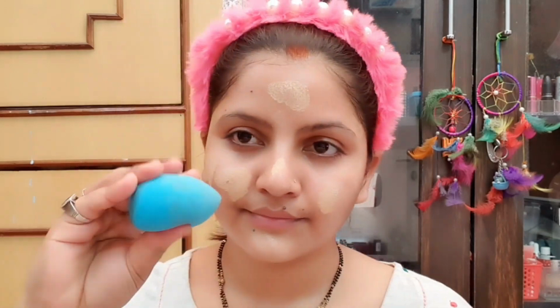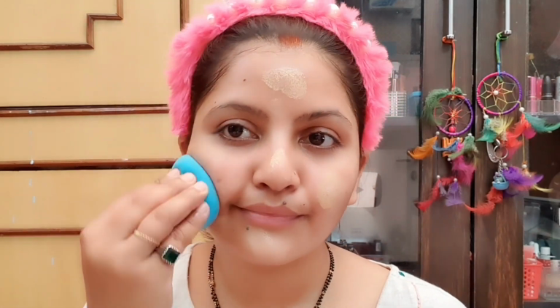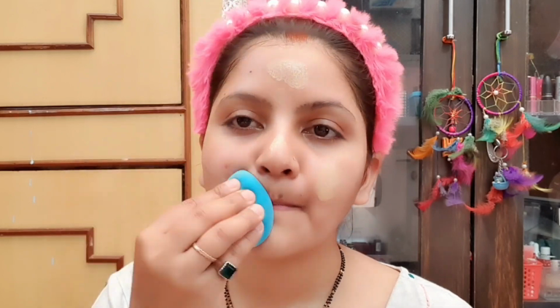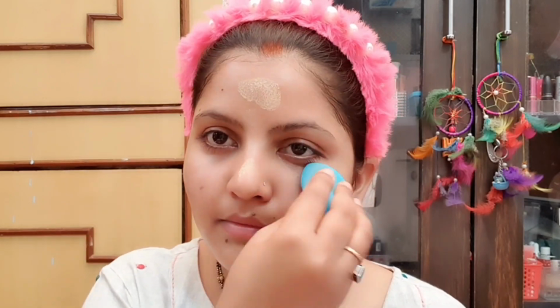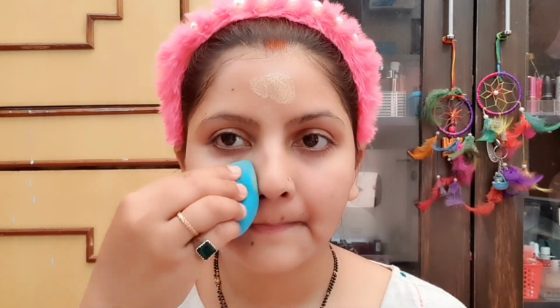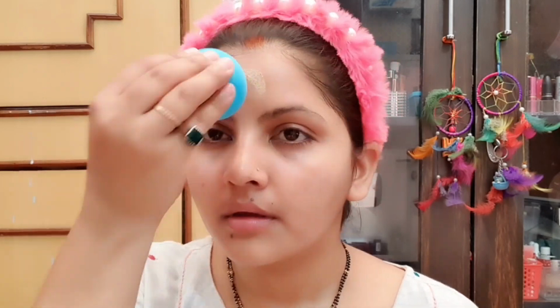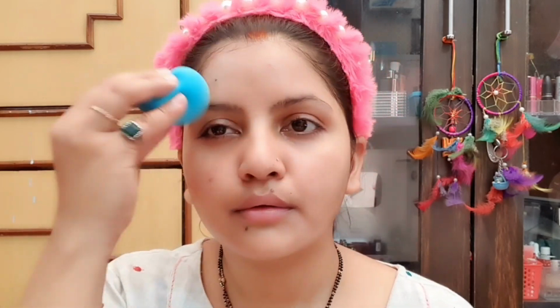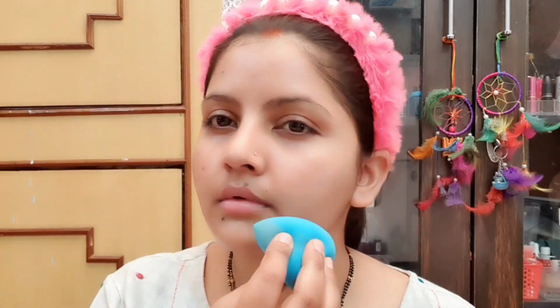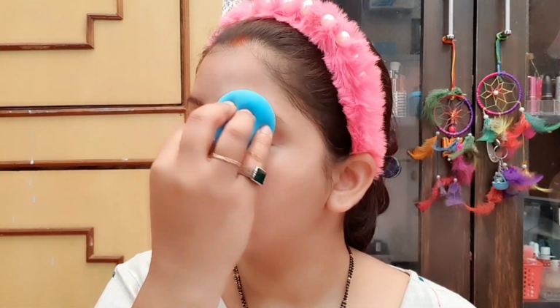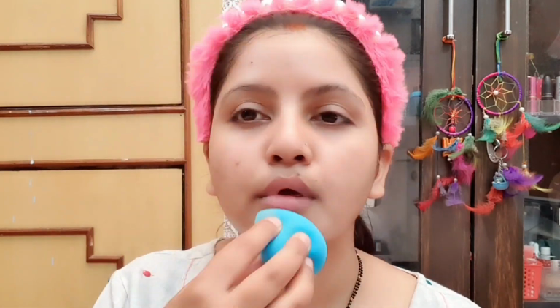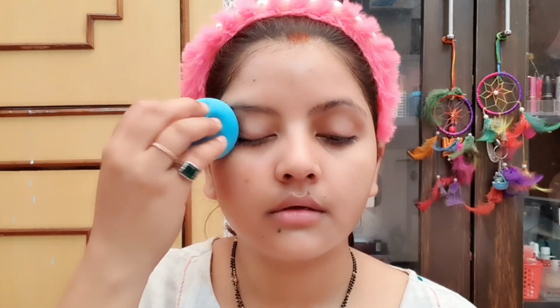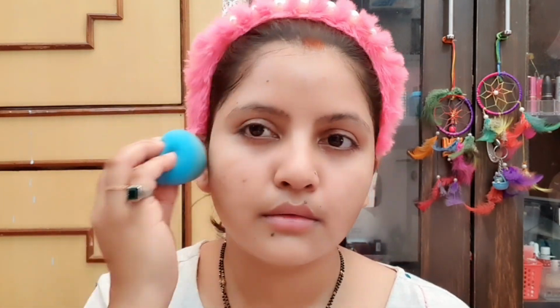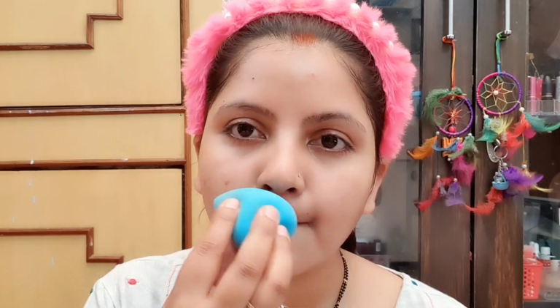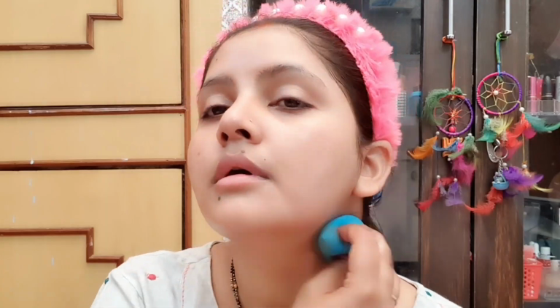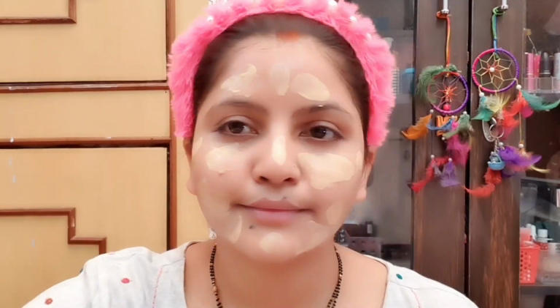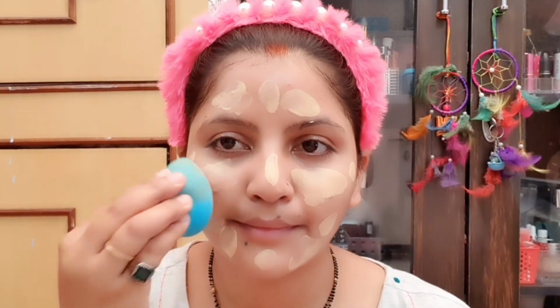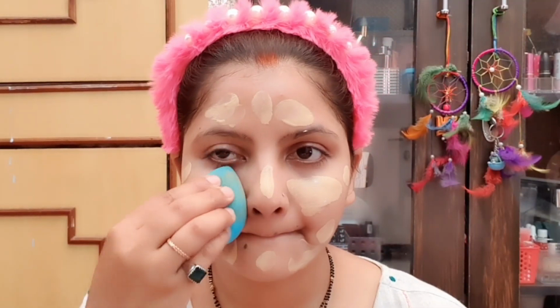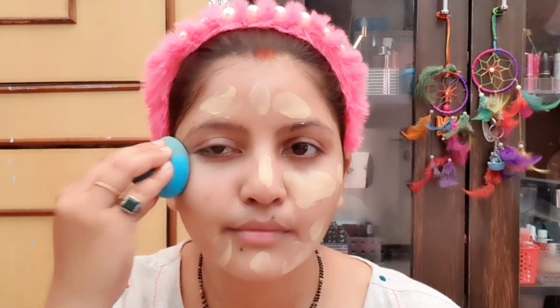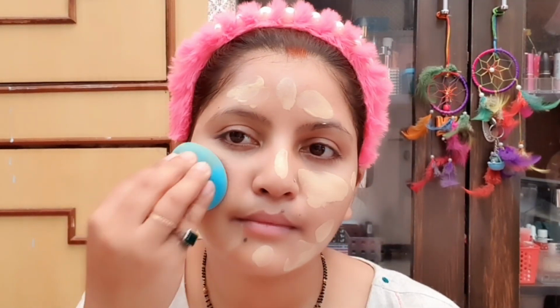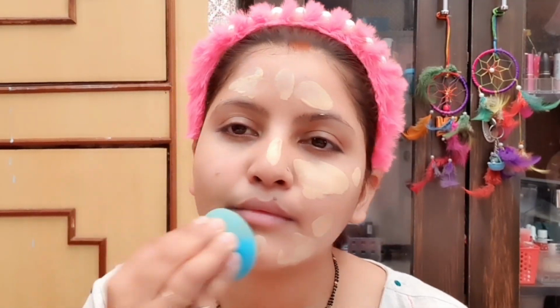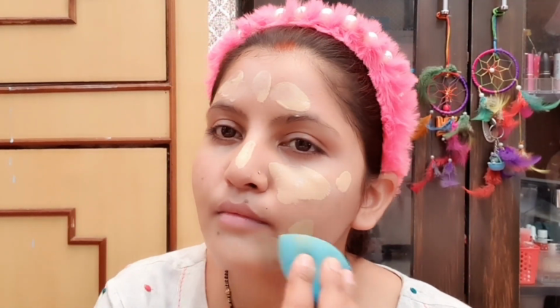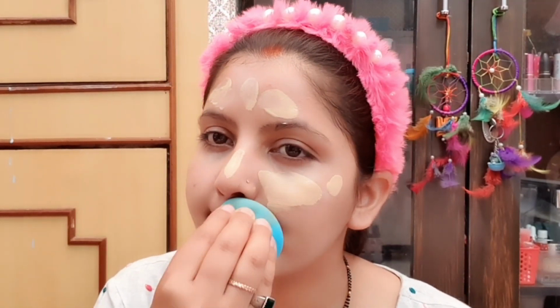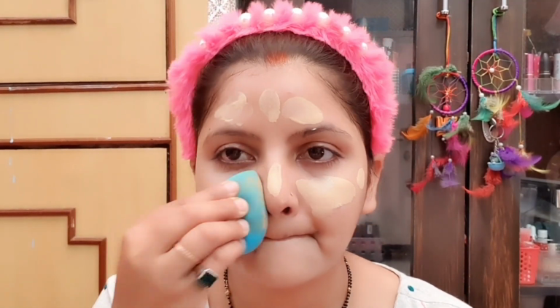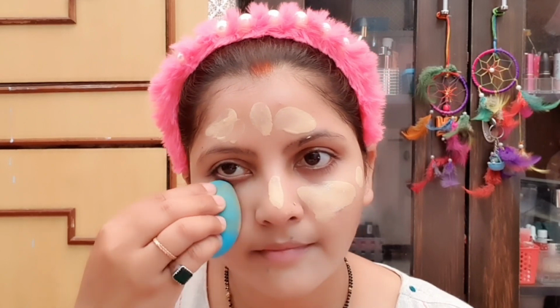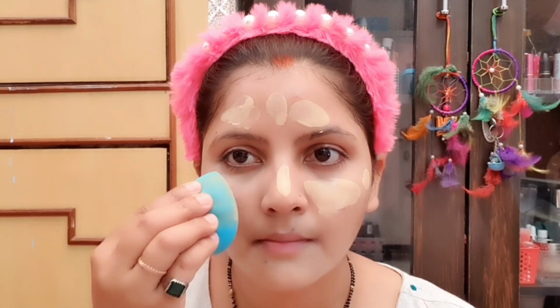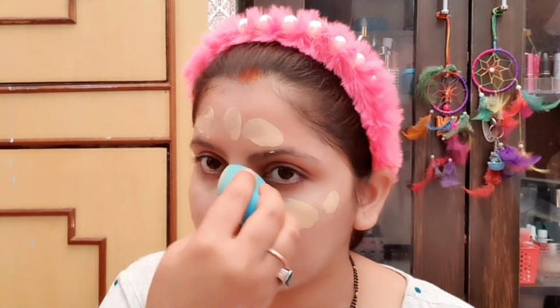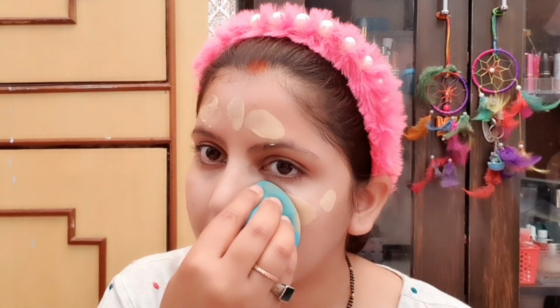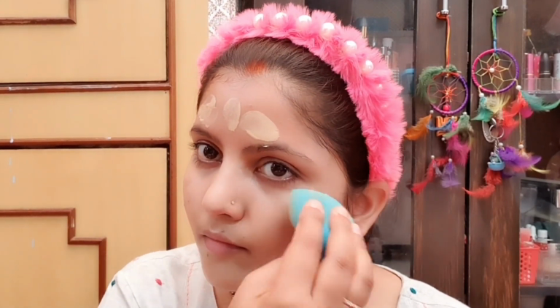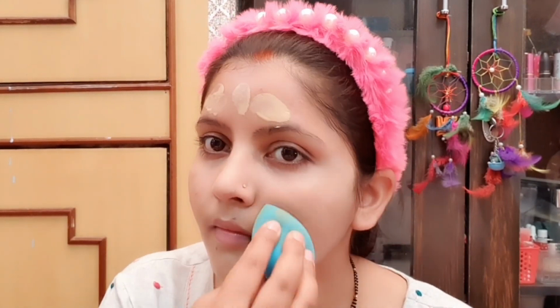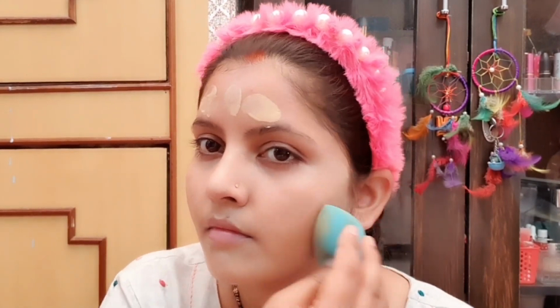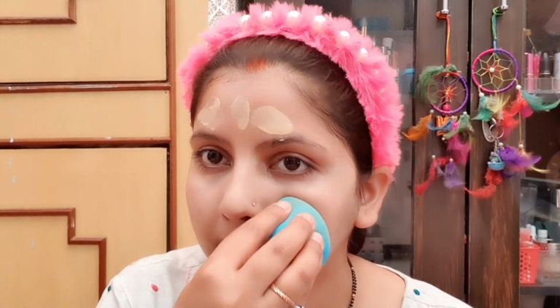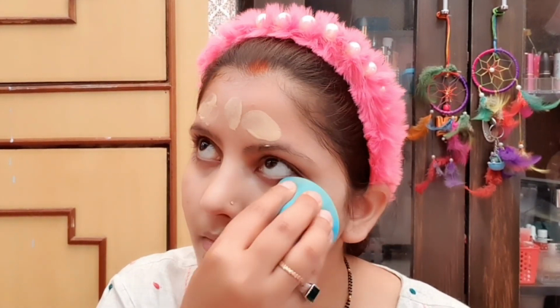As you are seeing now, I am blending it with a beauty blender for a very natural finish. I have to keep a makeup base, so I have started the second layer of foundation in this way, which will get medium coverage. It does not give too much coverage on its own.